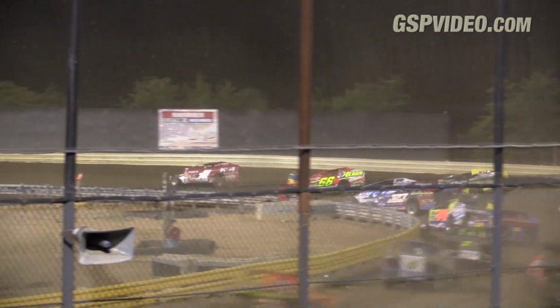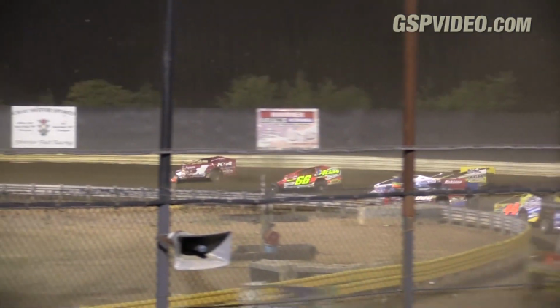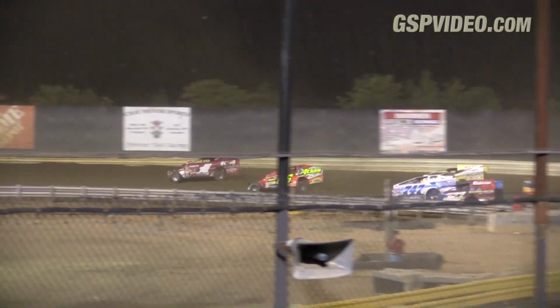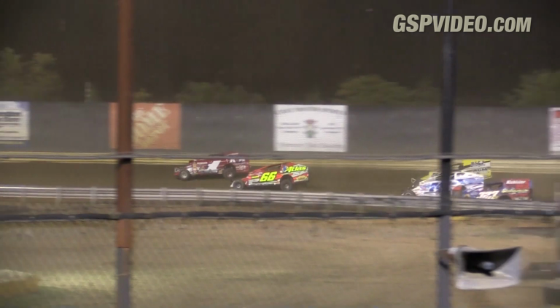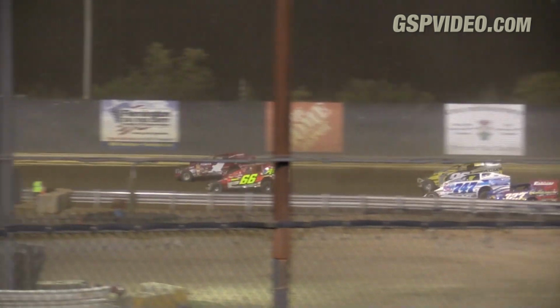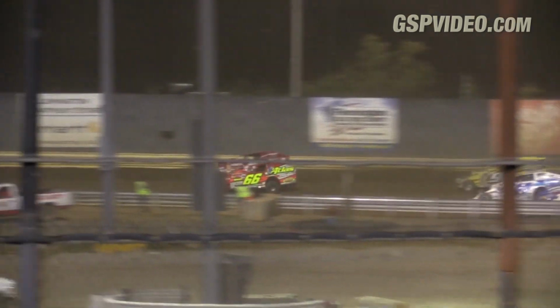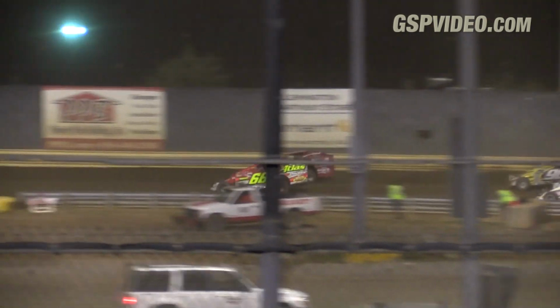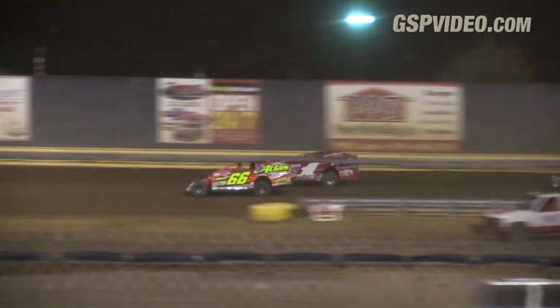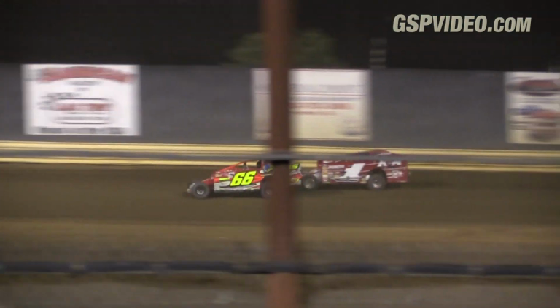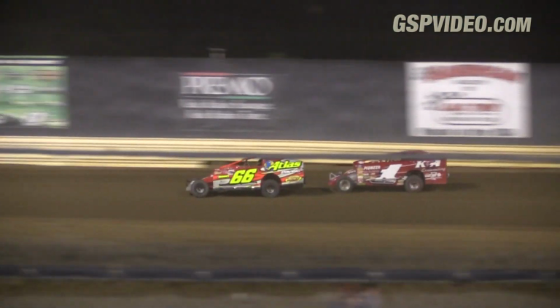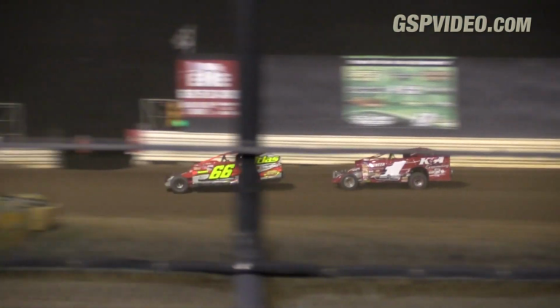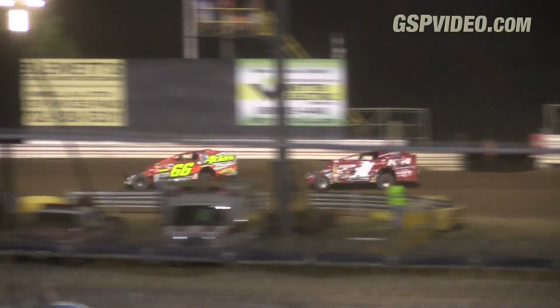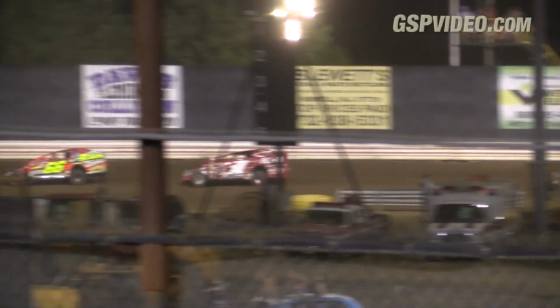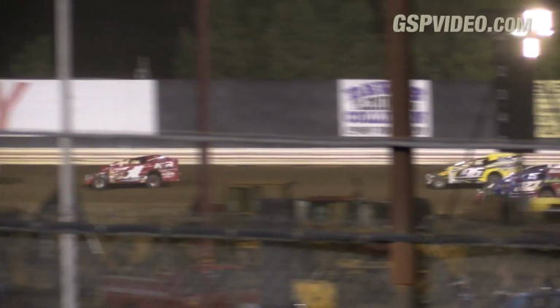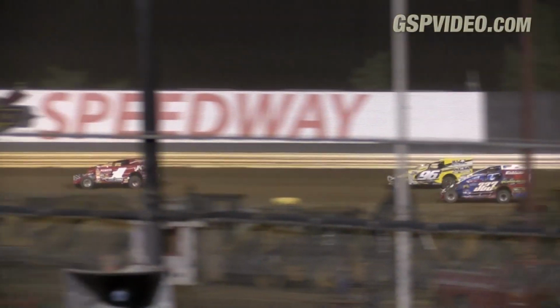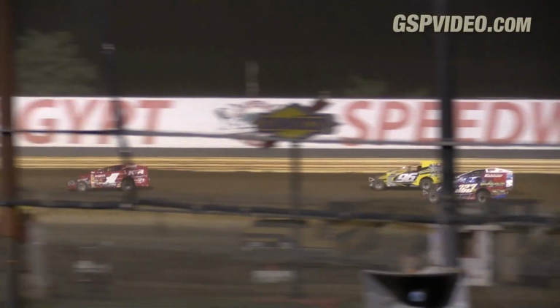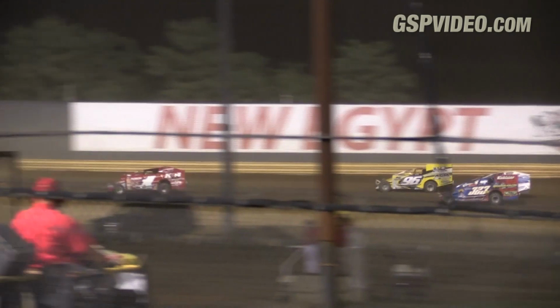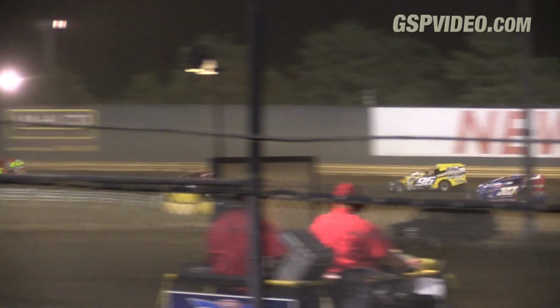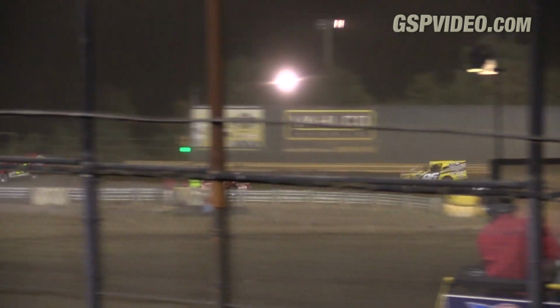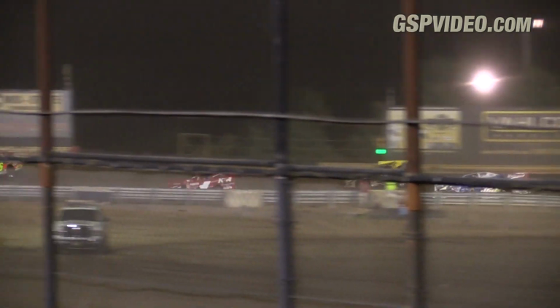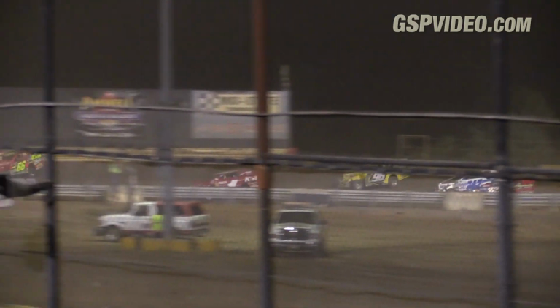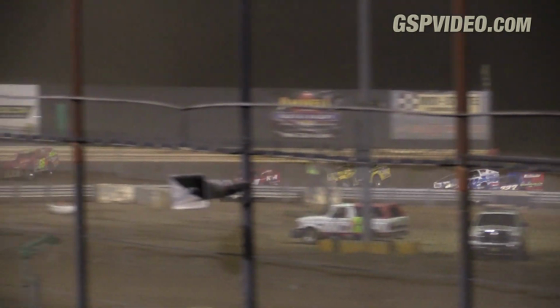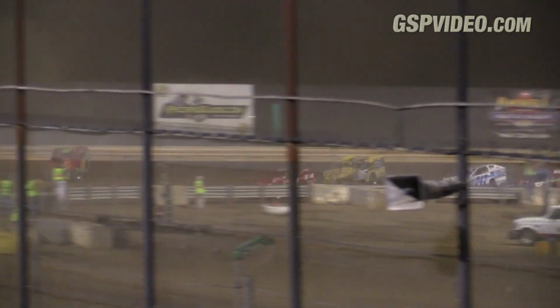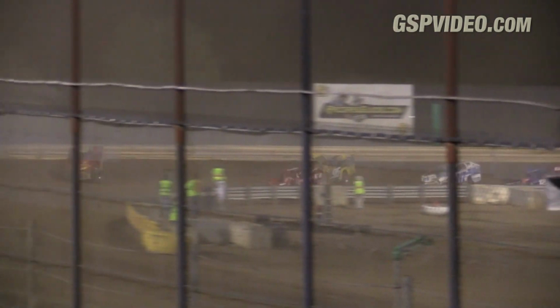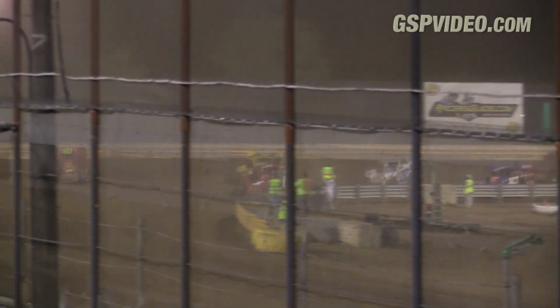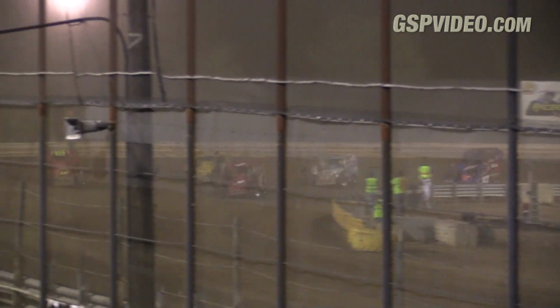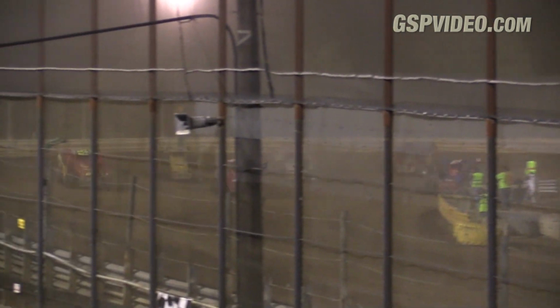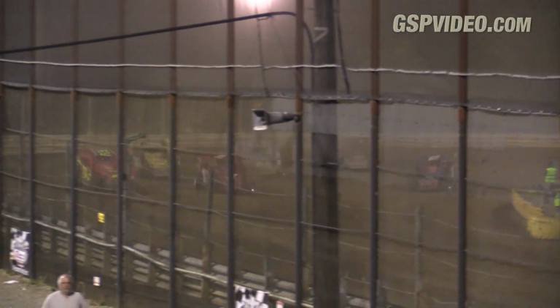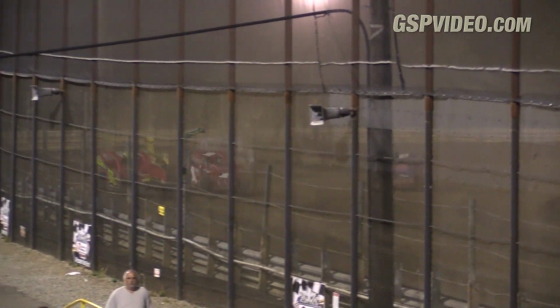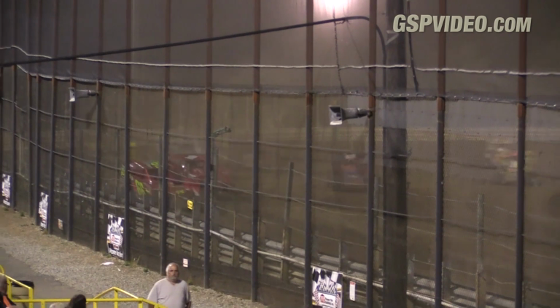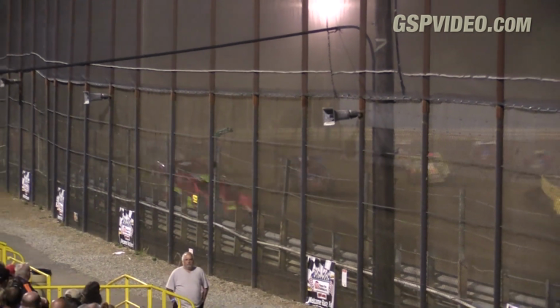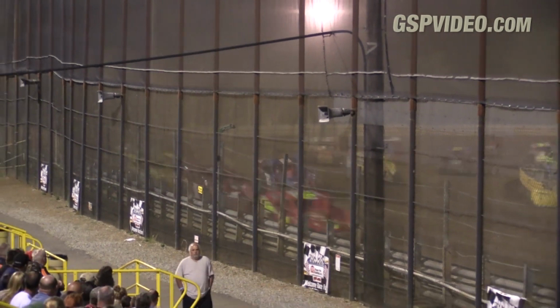Pouch Jr. on the outside of Go Down, and Howard inside of Pouch Sr. down the back straightaway. Williams making it three wide for third. Dwayne Howard driving by. Billy Pouch will grab the lead on lap number nine.